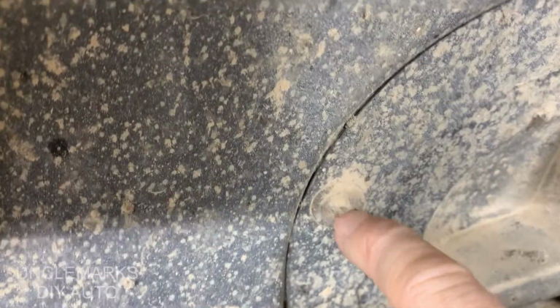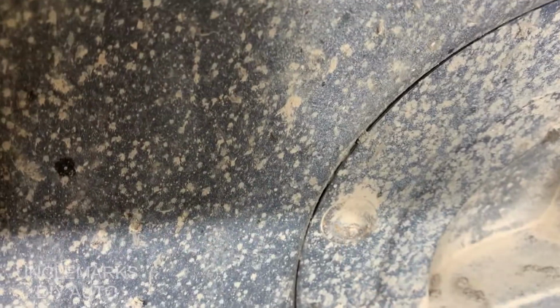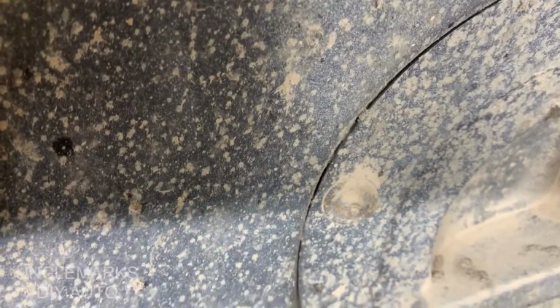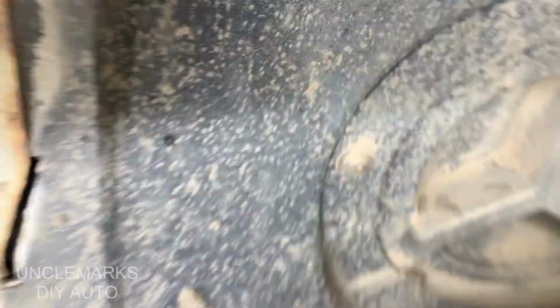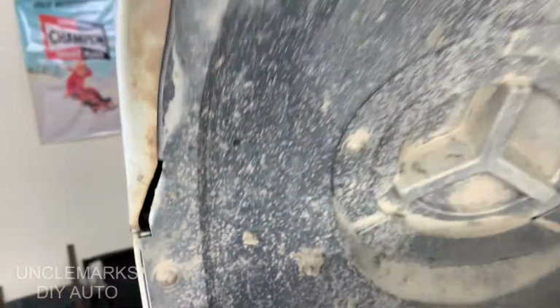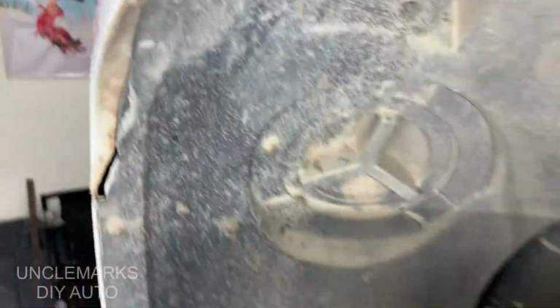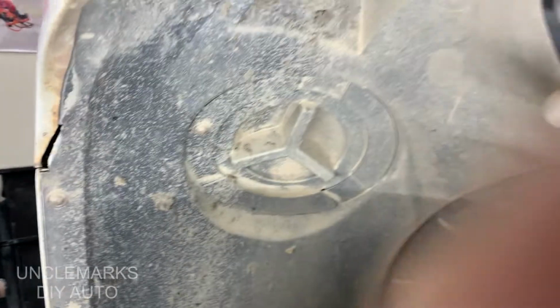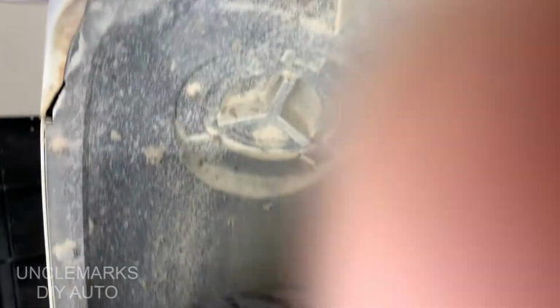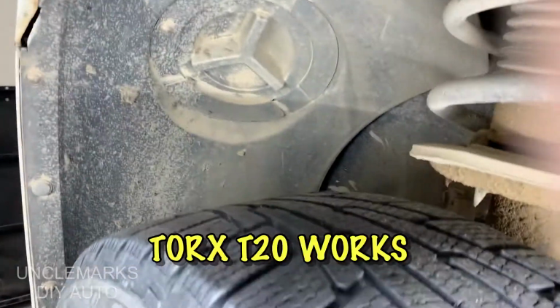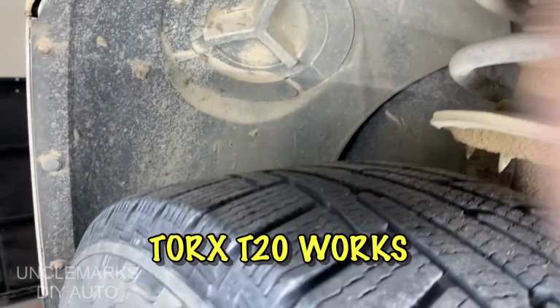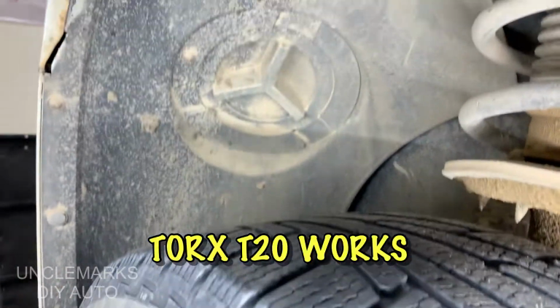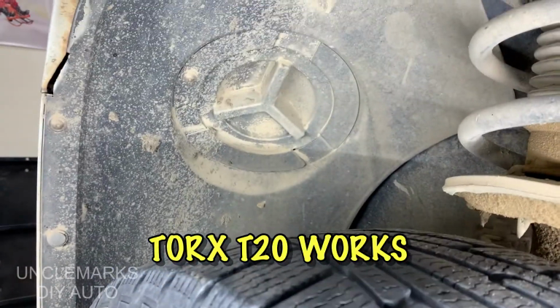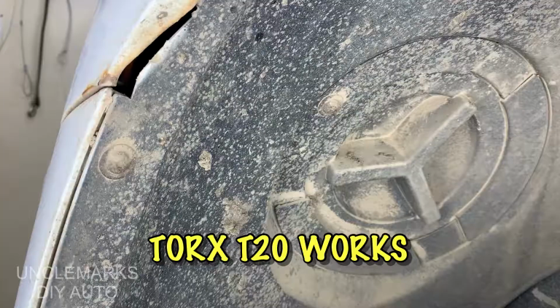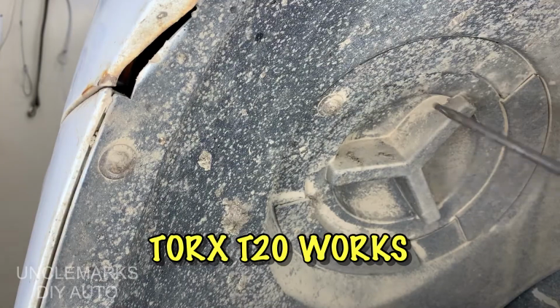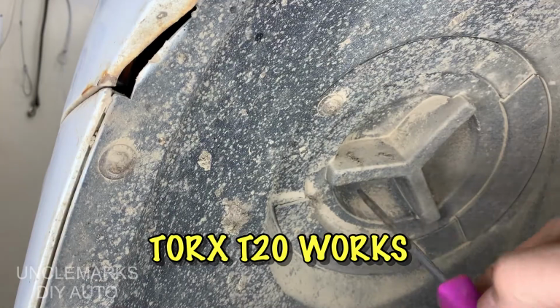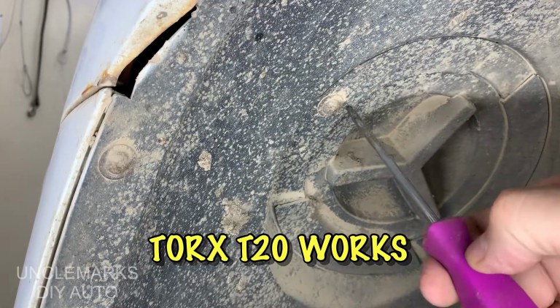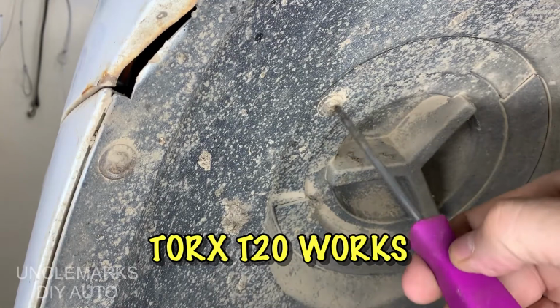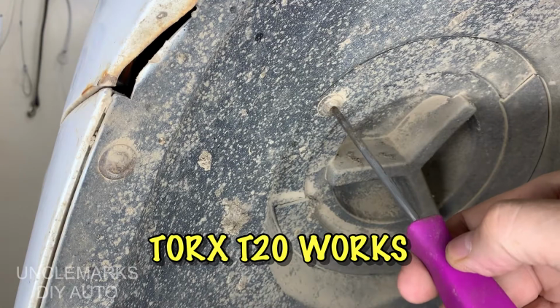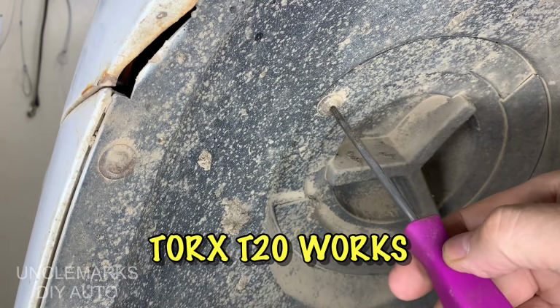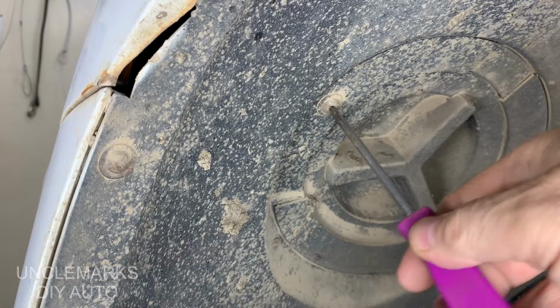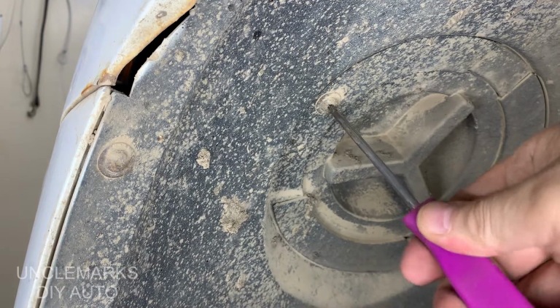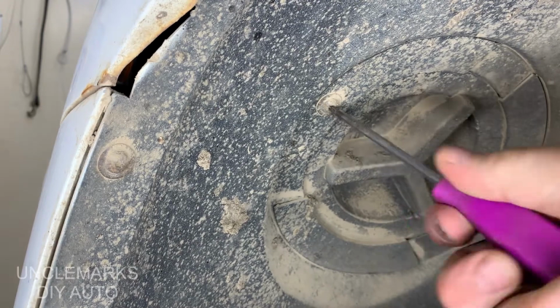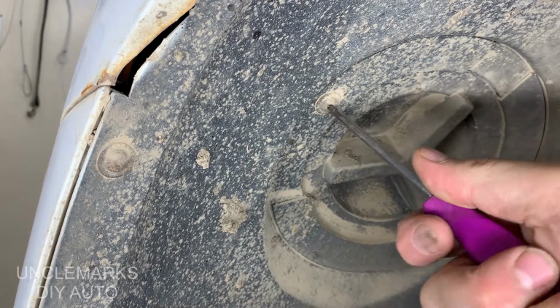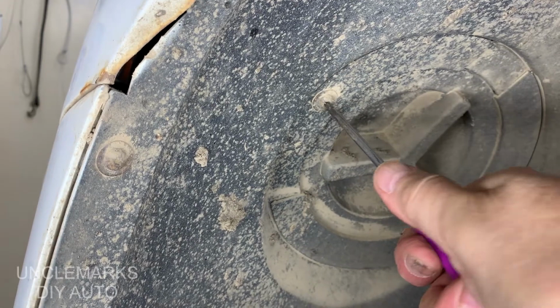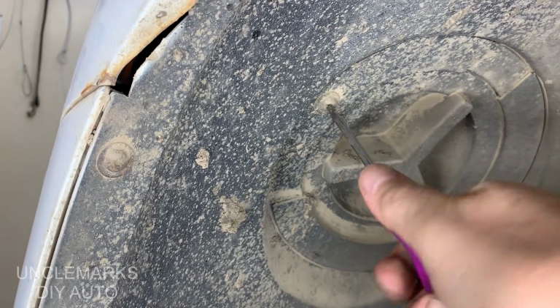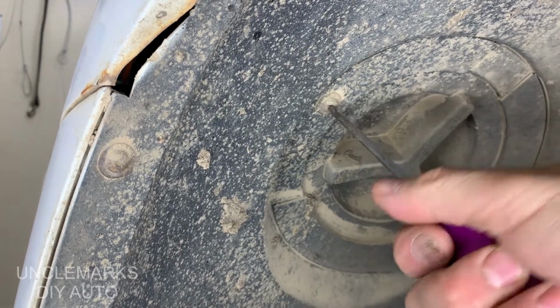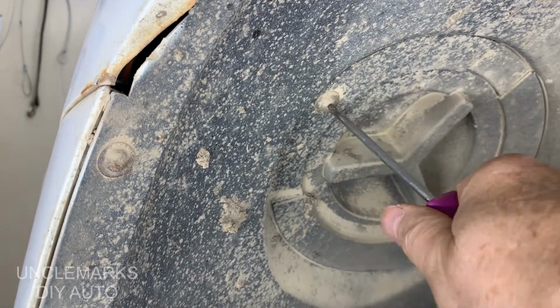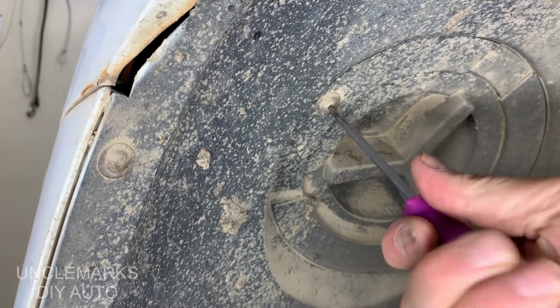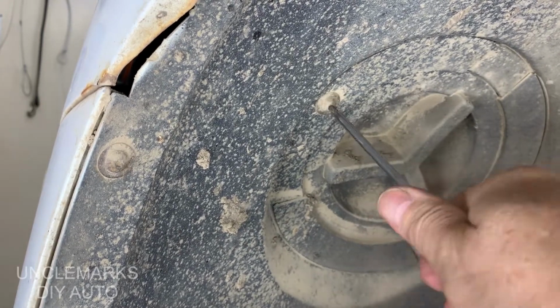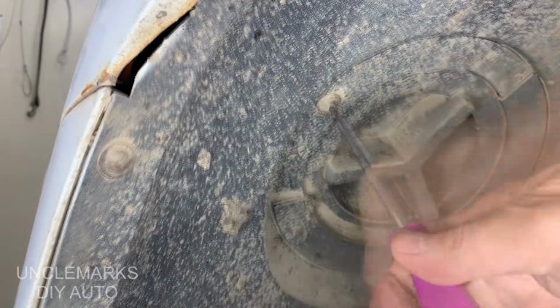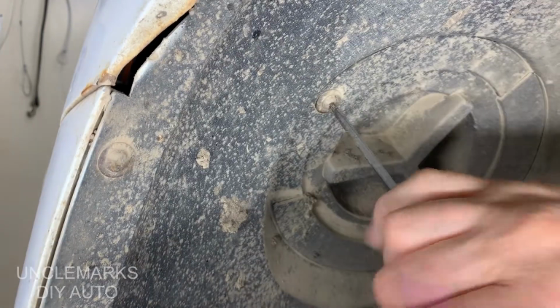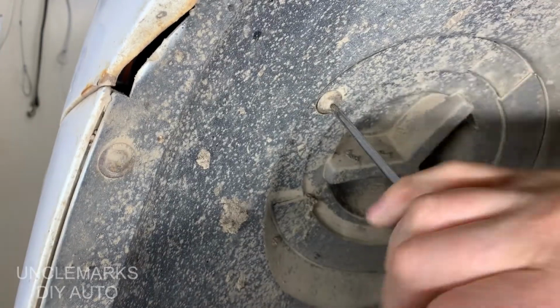It's a round door and it's got a torx bit that holds it in — a little screw. You need a T20; at least that should work, using a T20 screwdriver. I'll try and maybe put a link to a set of these in the description below.